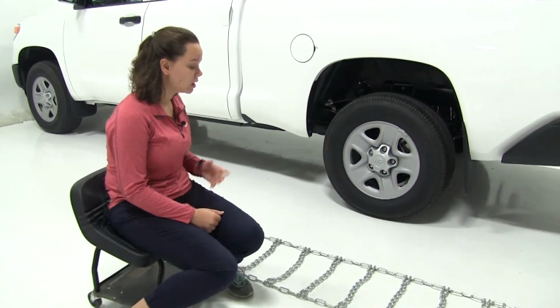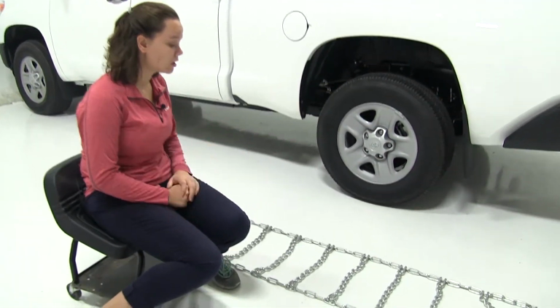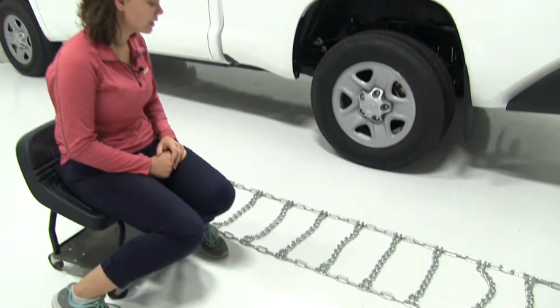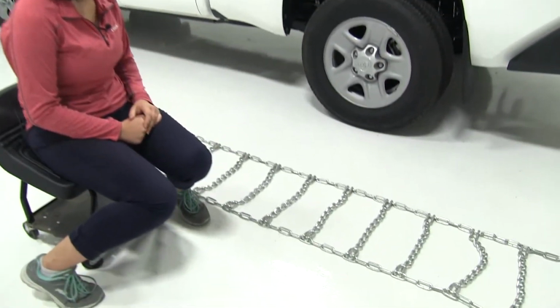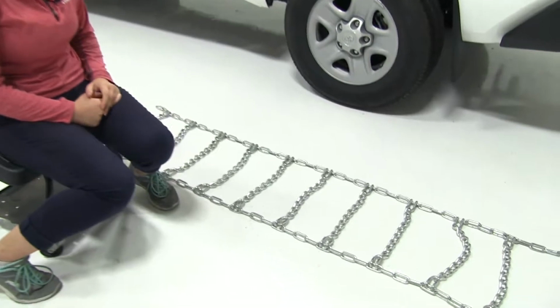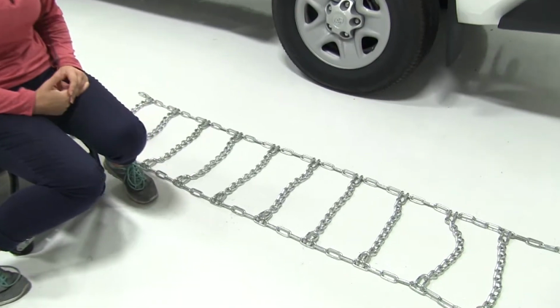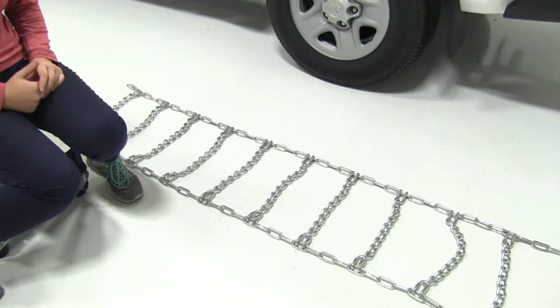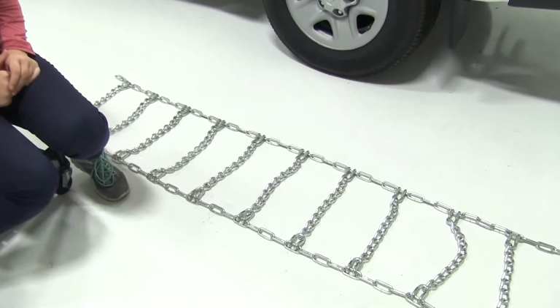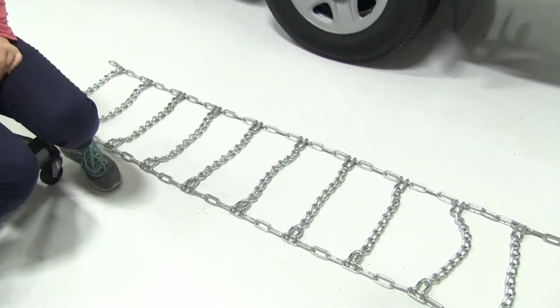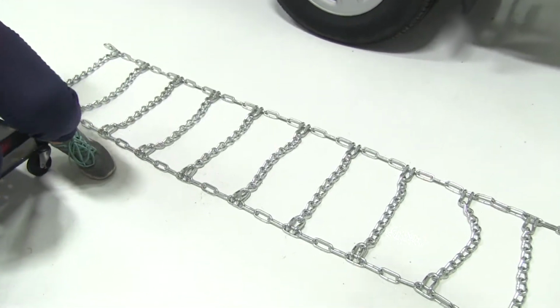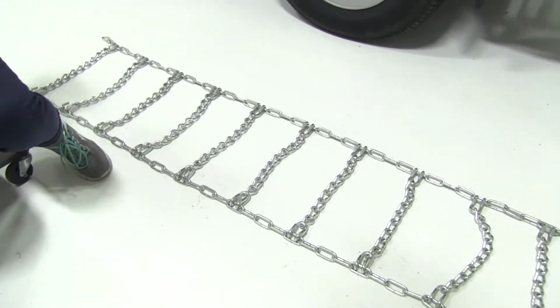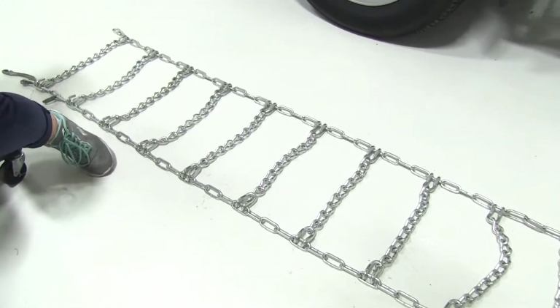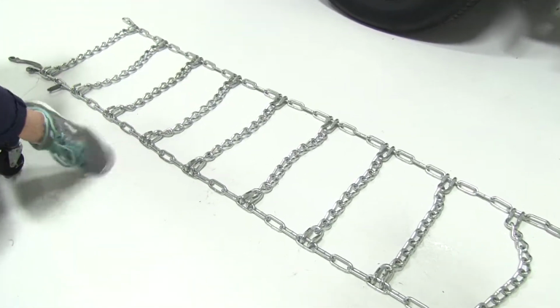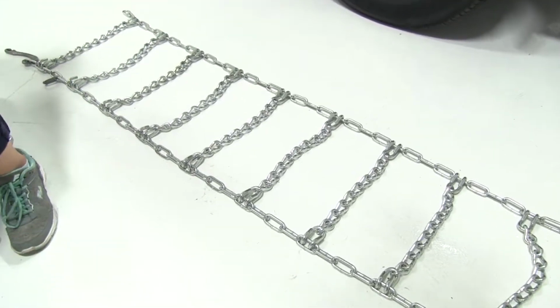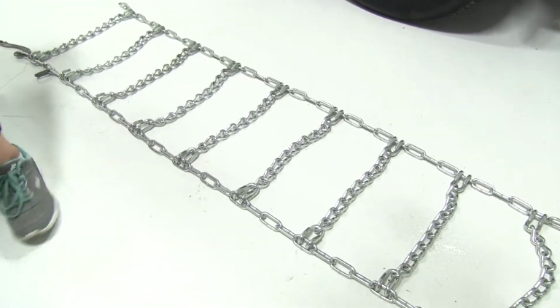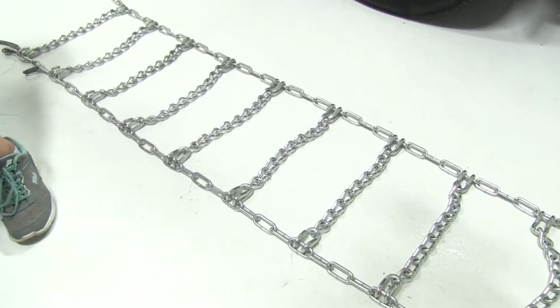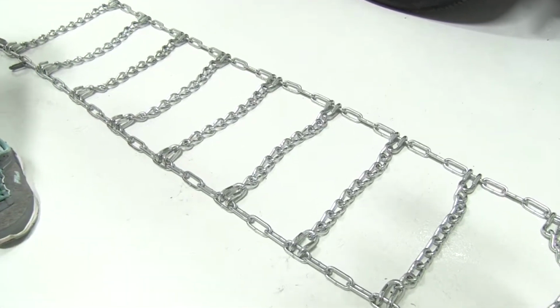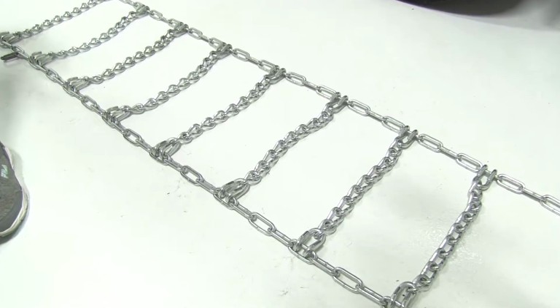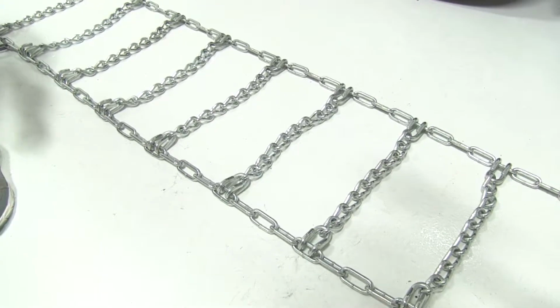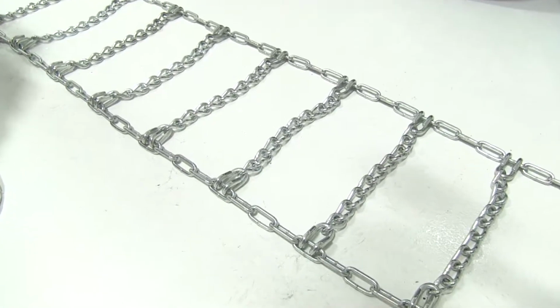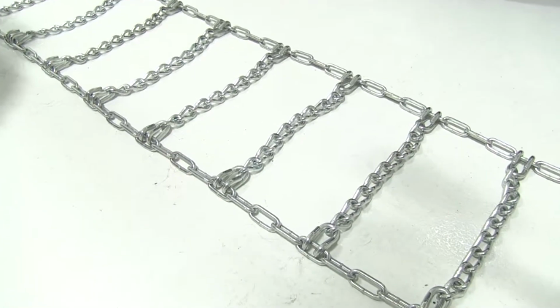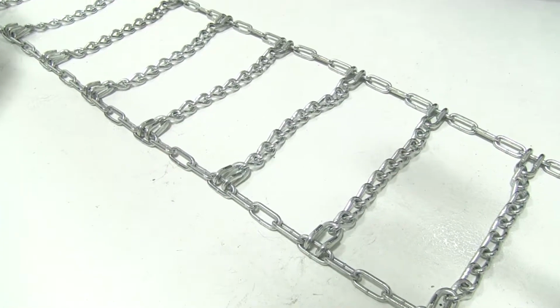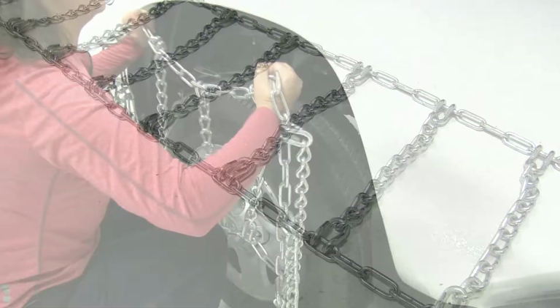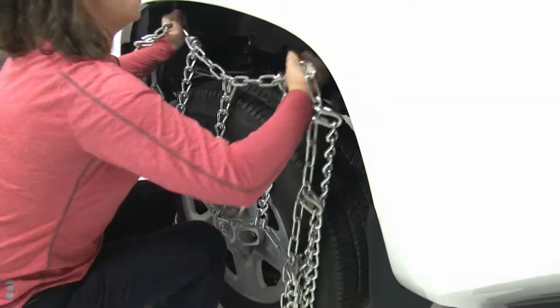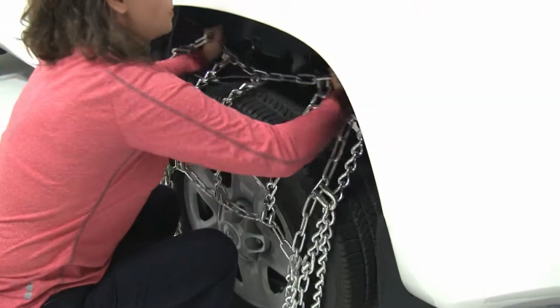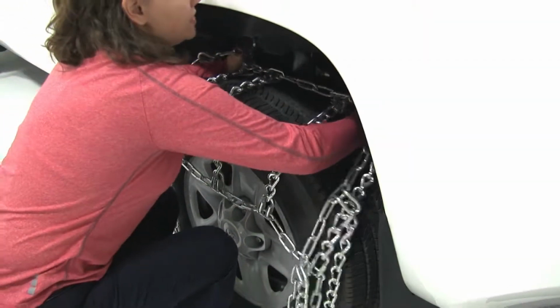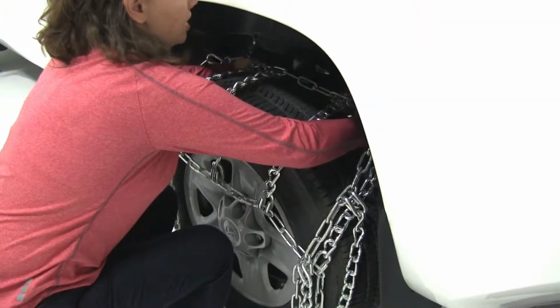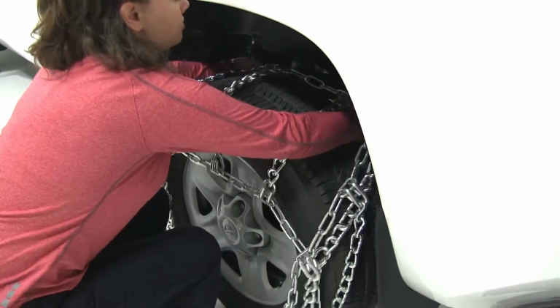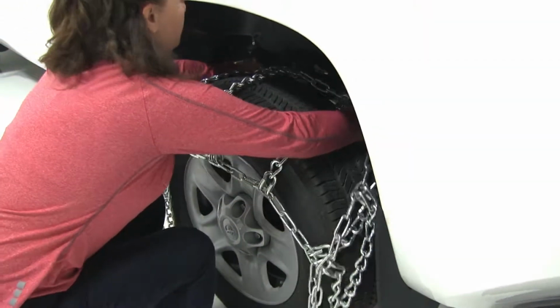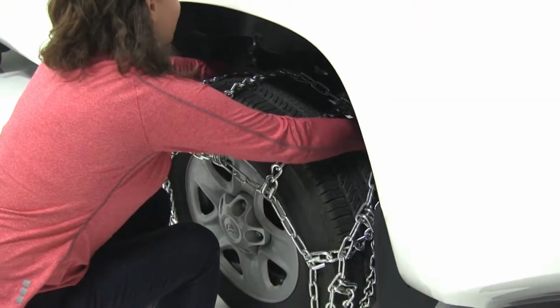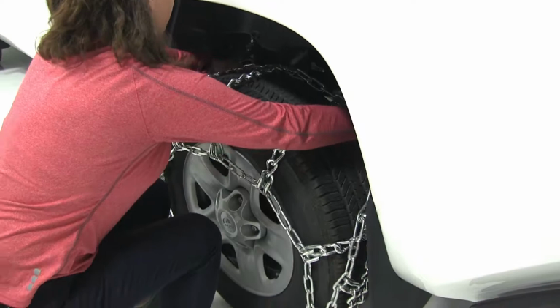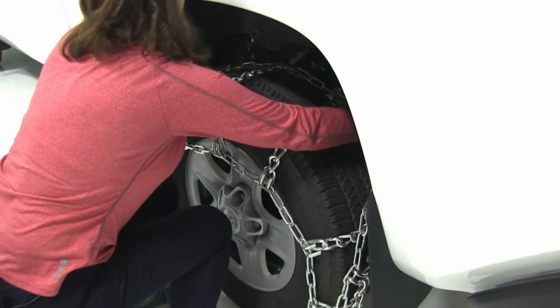I've gone ahead and laid out my chains just to make sure there aren't any kinks or breaks in the lines. We also want to make sure that our hooks are facing up whenever we load this onto our tire. We'll start by lifting our chain and placing it over our tire.